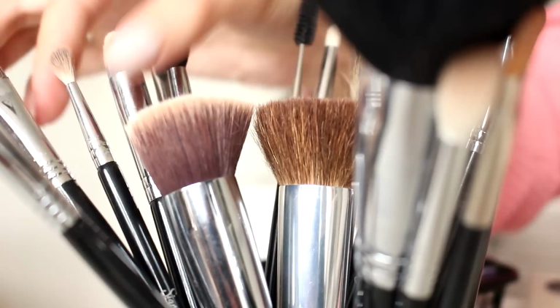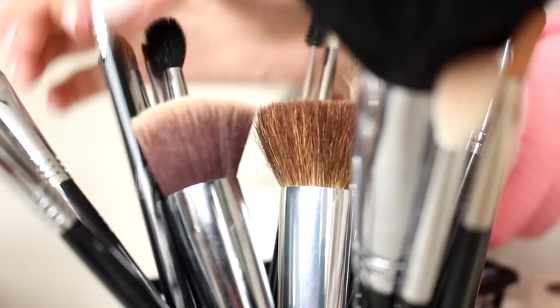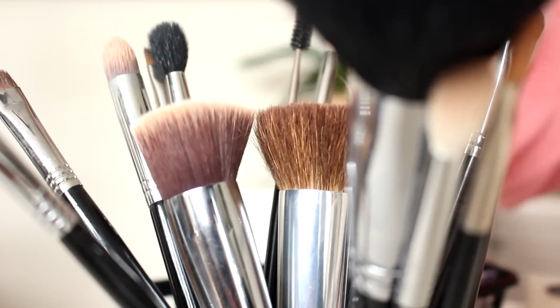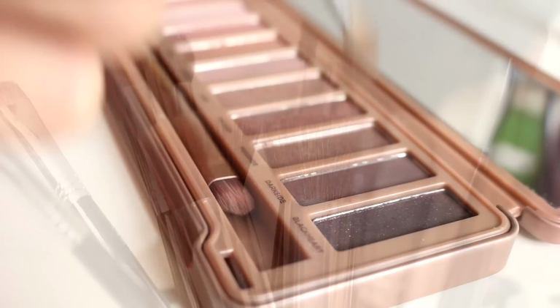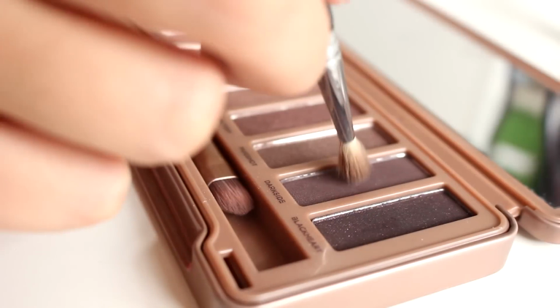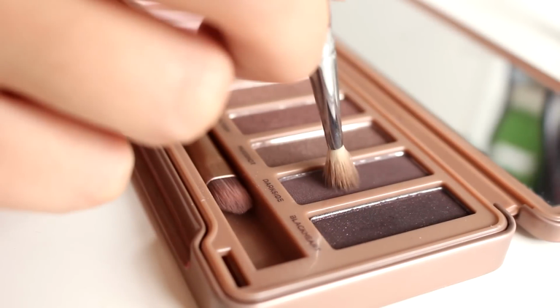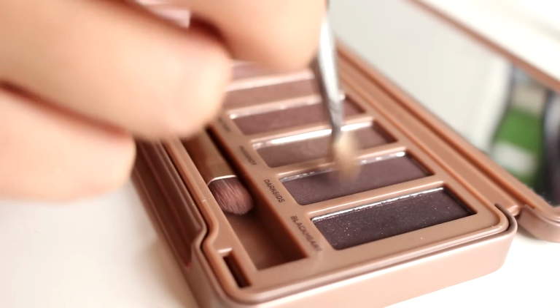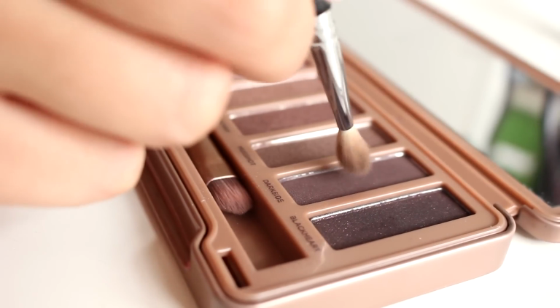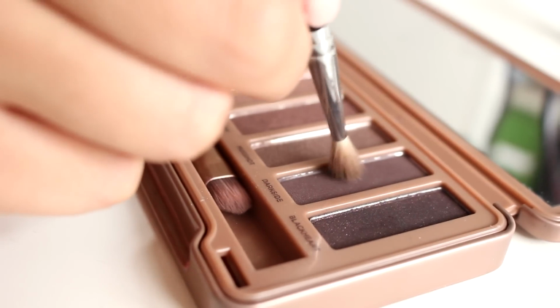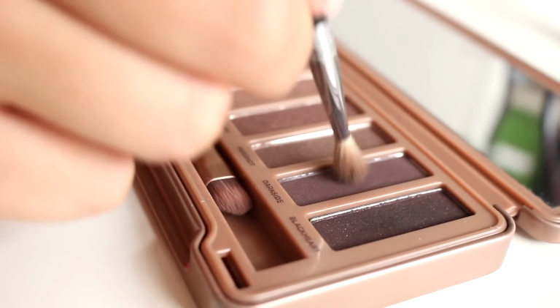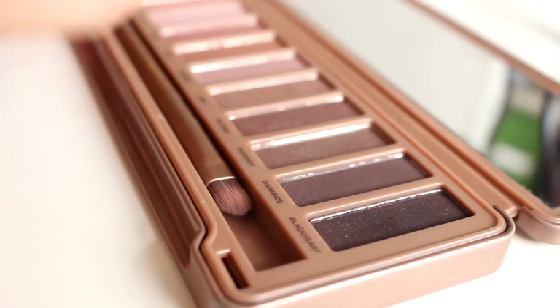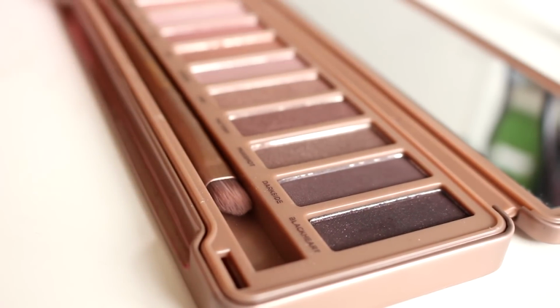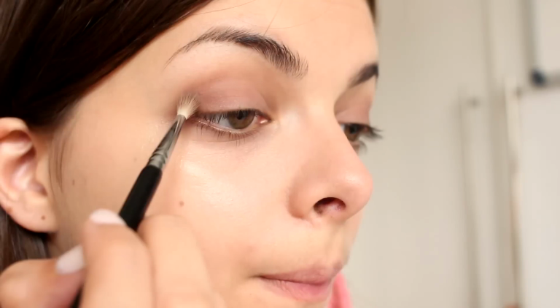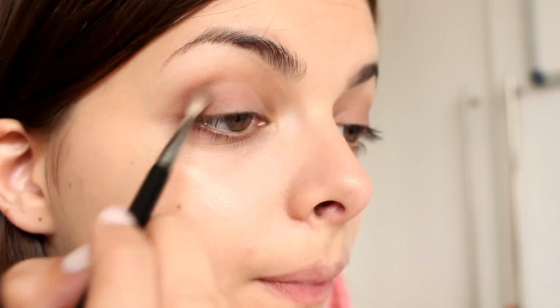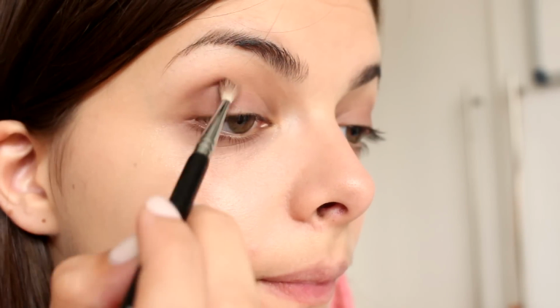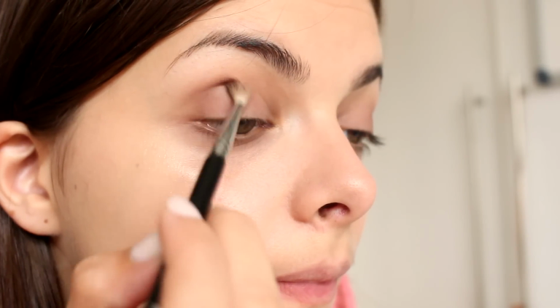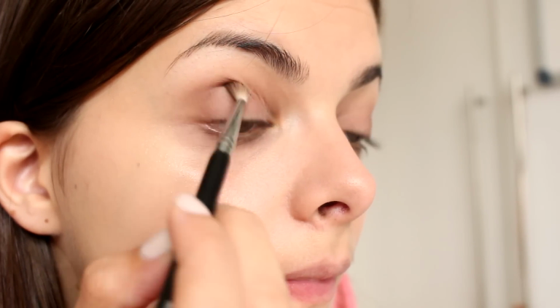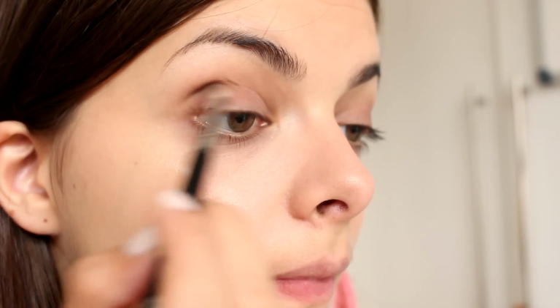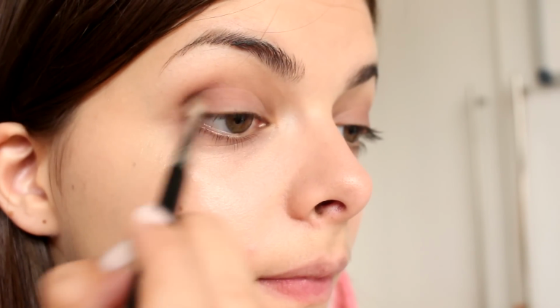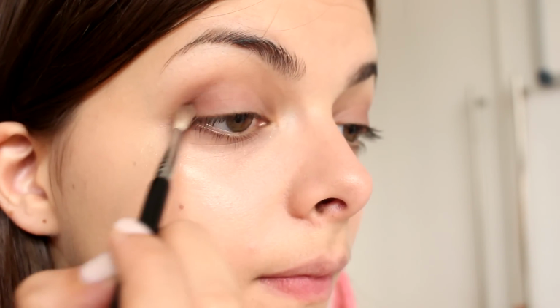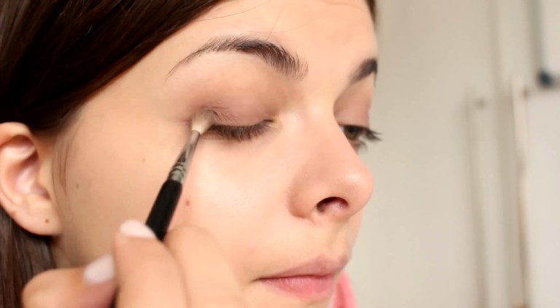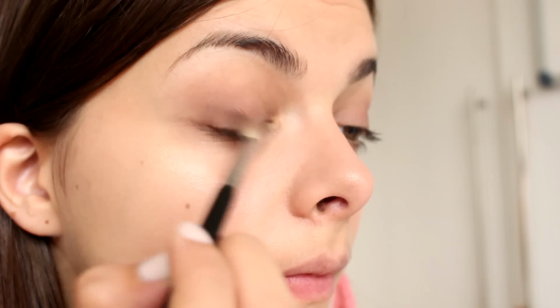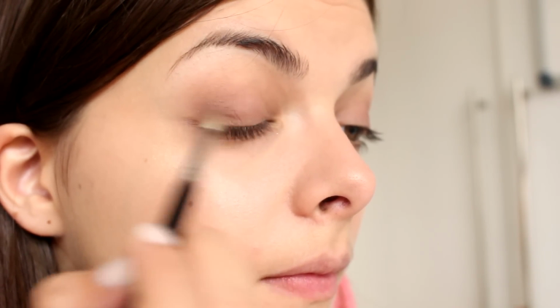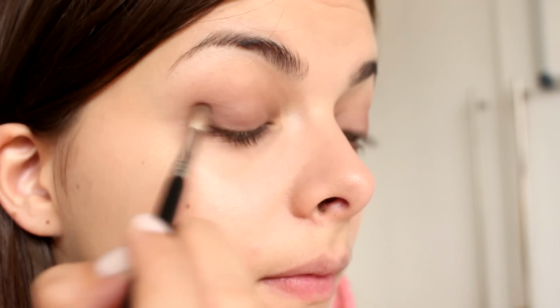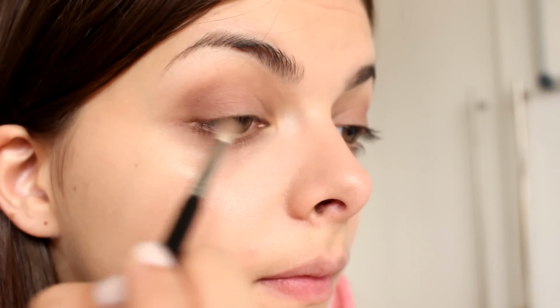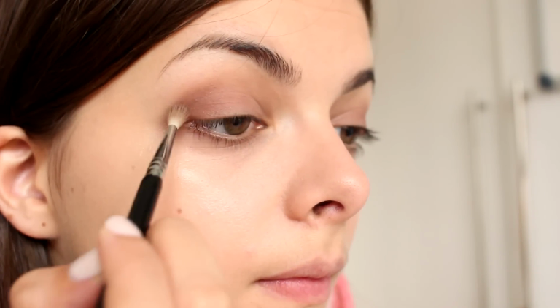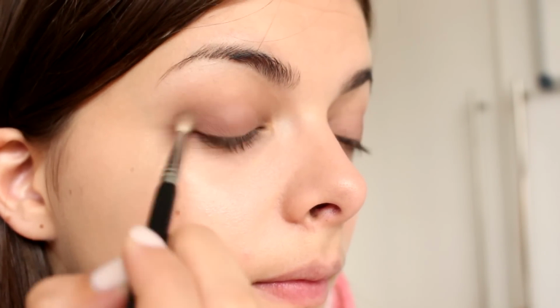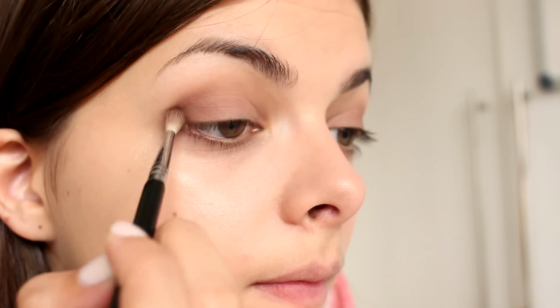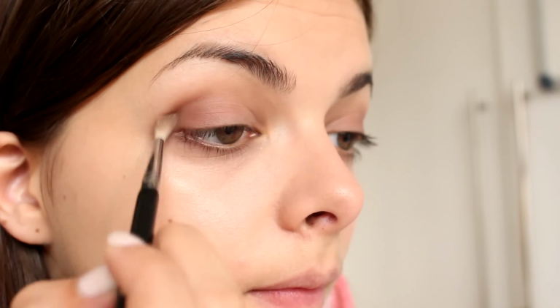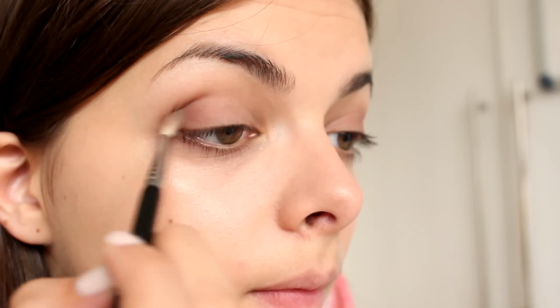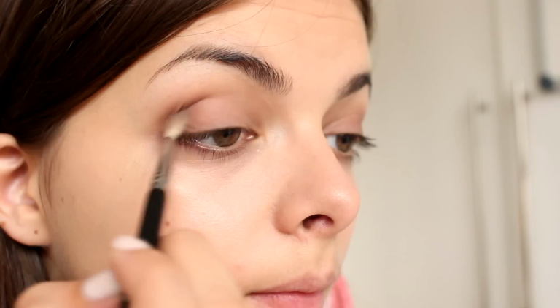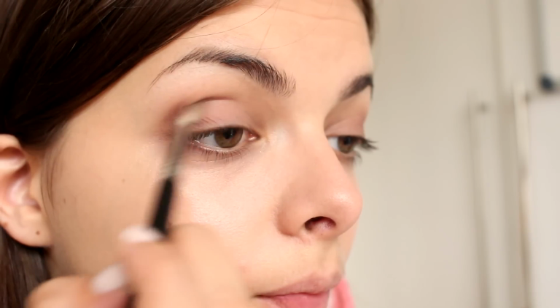So then taking a little round brush, I'm going to take this gray color and use that to just deepen up the outer part of my eye, my crease, and just a little bit along my lash line.